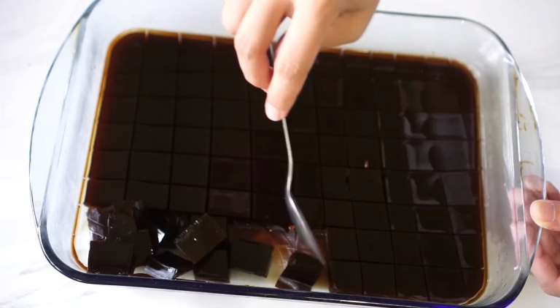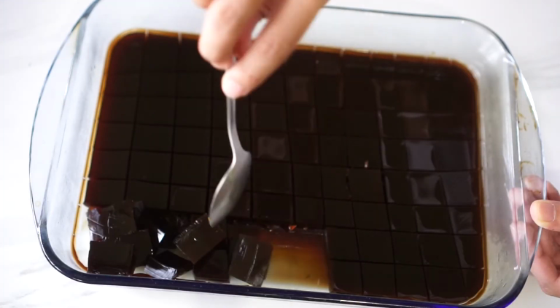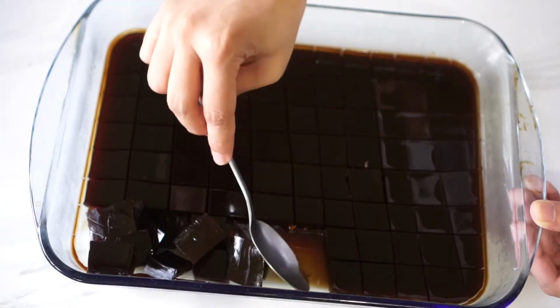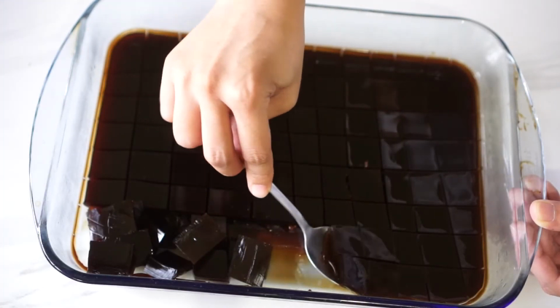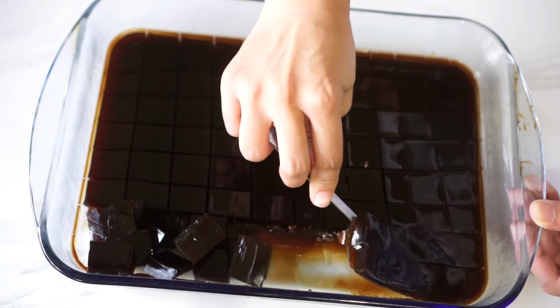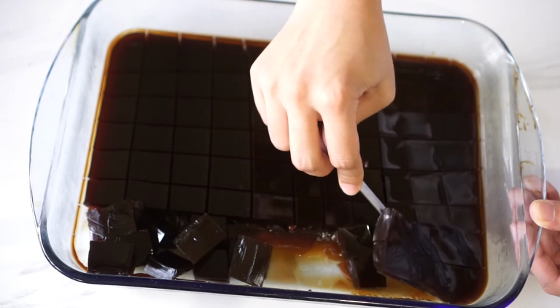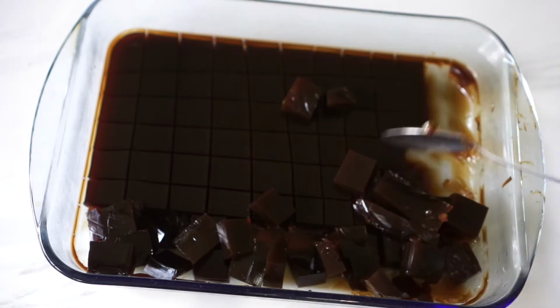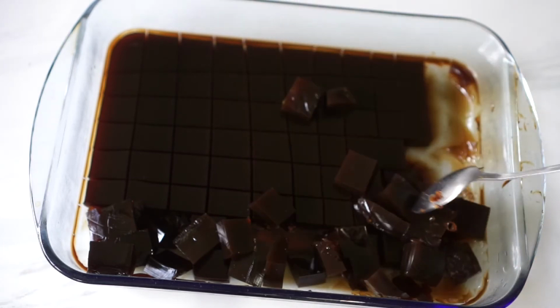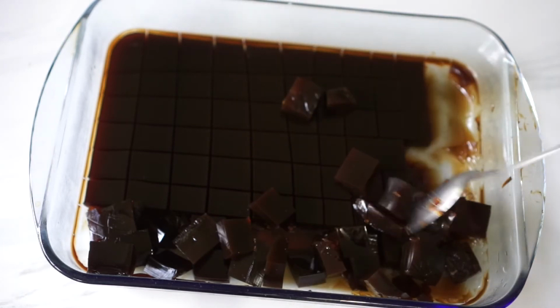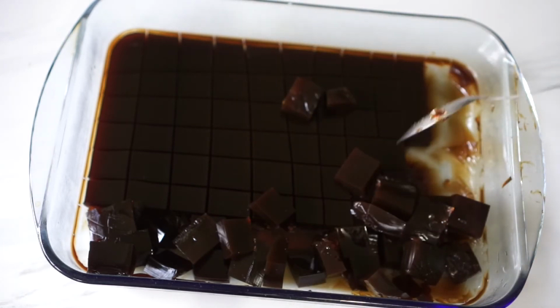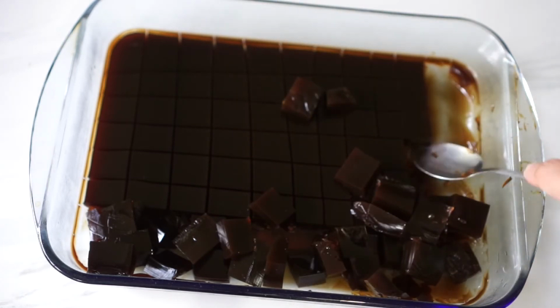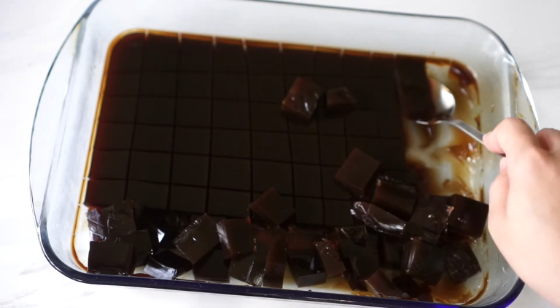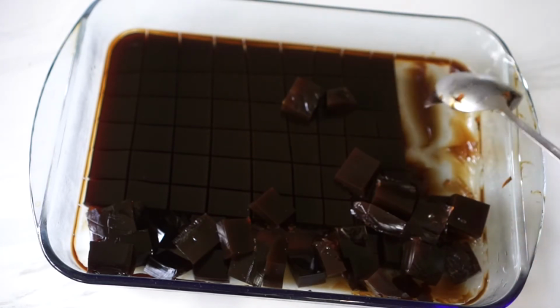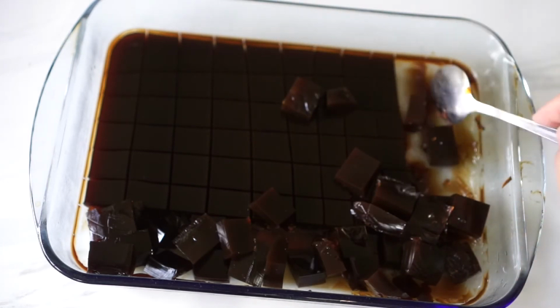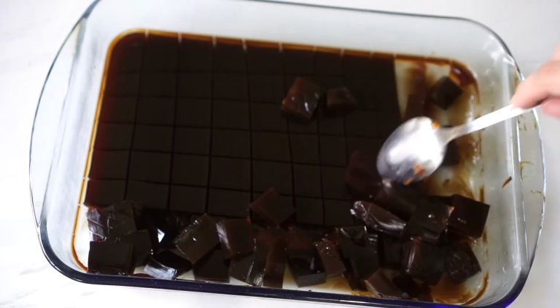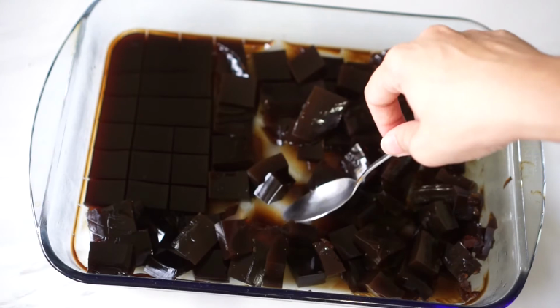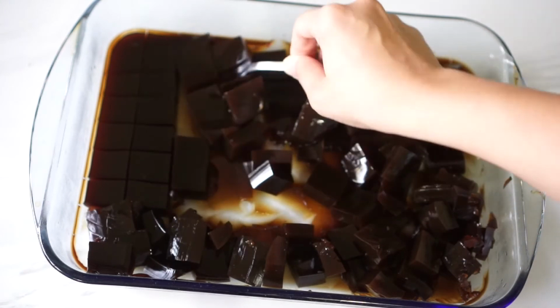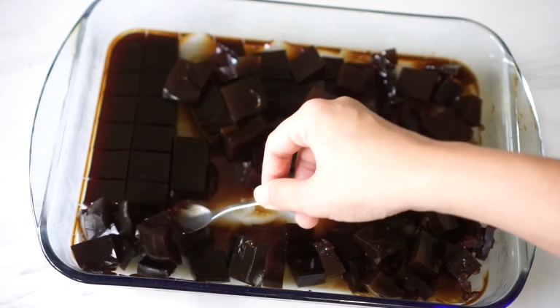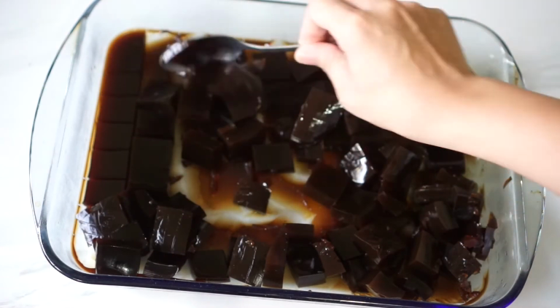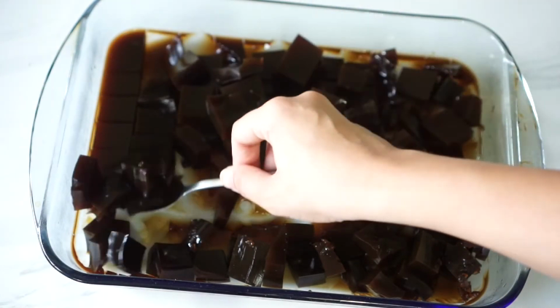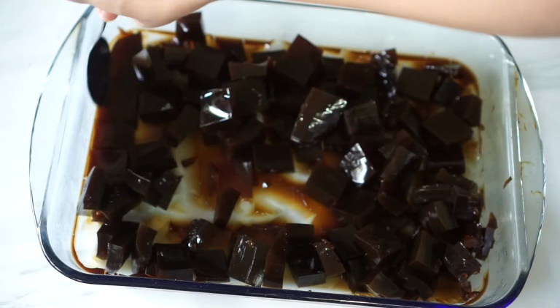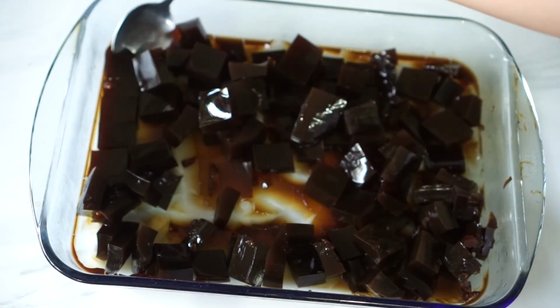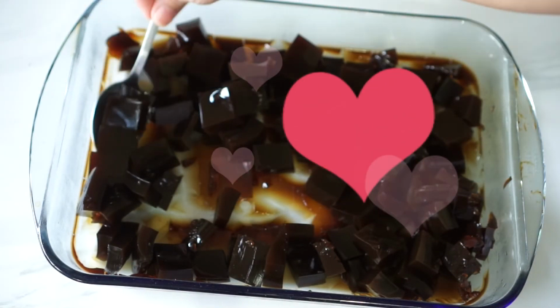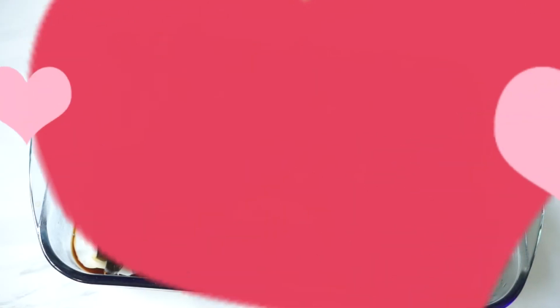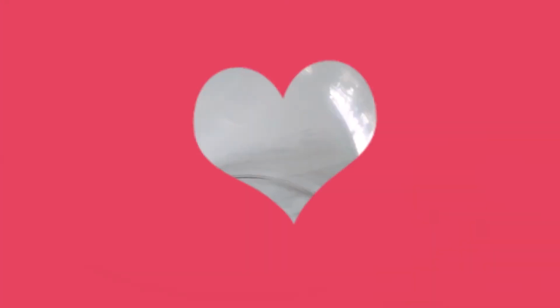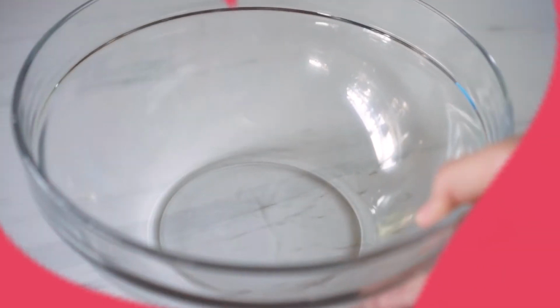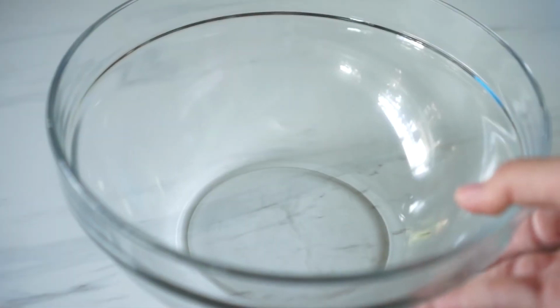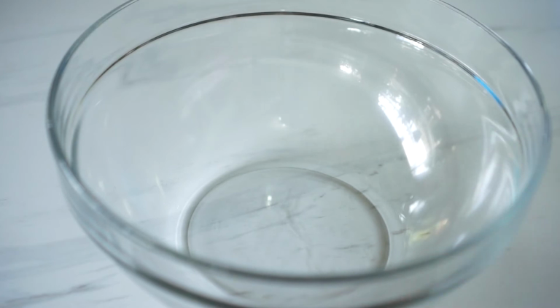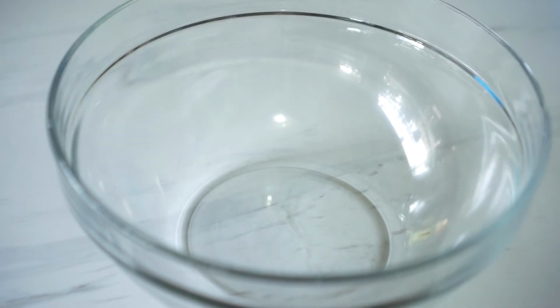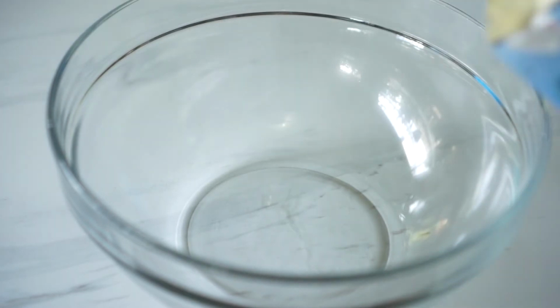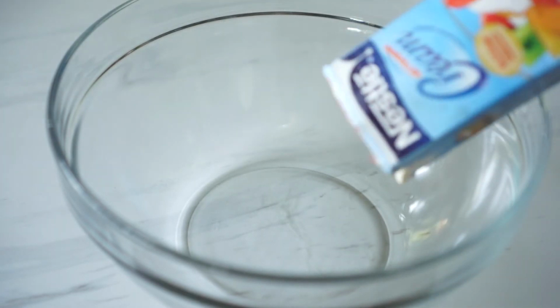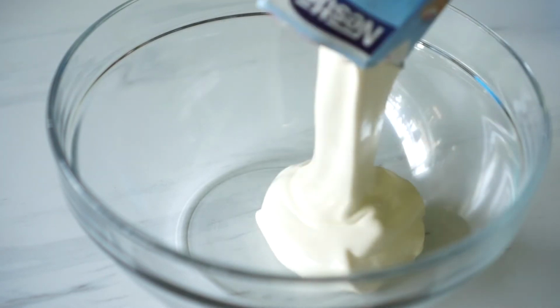Here I'm just using a spoon to help release the jellies from the container. You want to be gentle just to make sure that the jellies remain square. Now these jellies look about perfect. We can now head over to our next step.